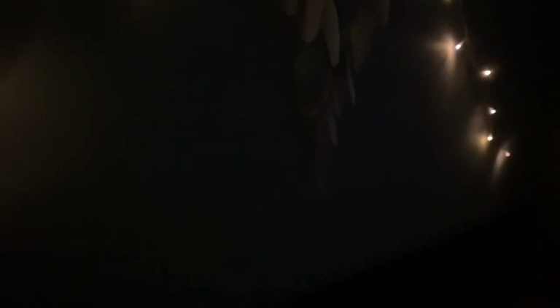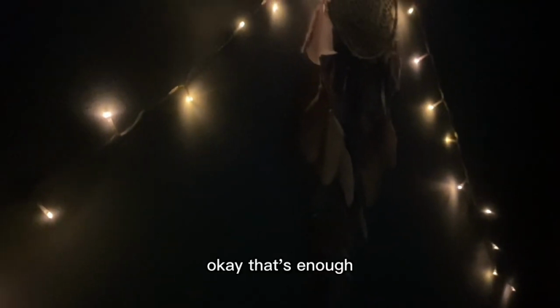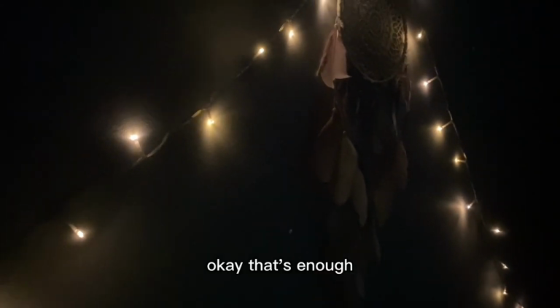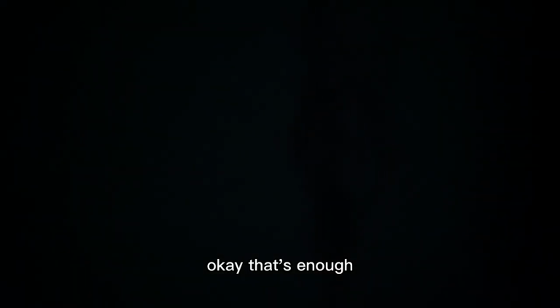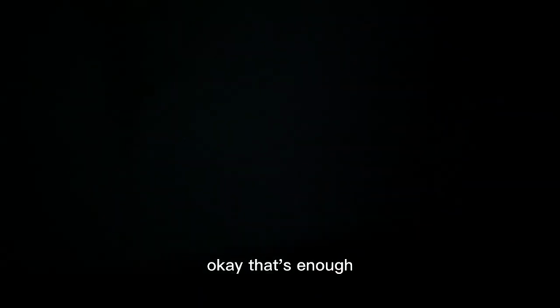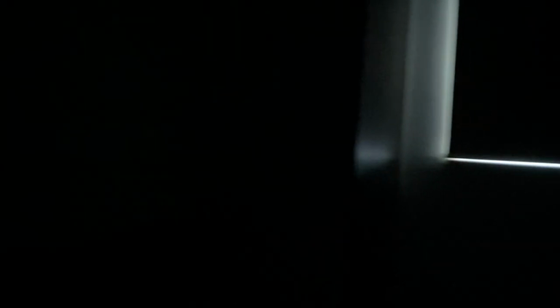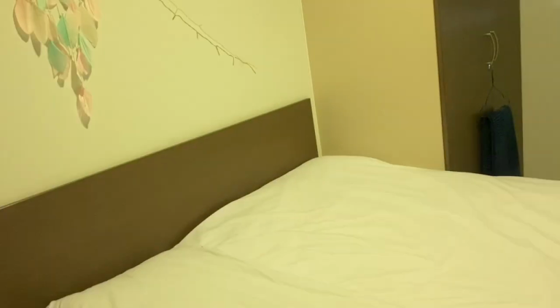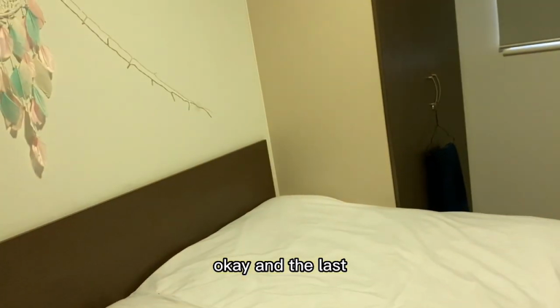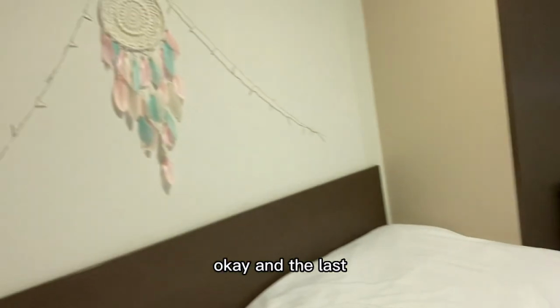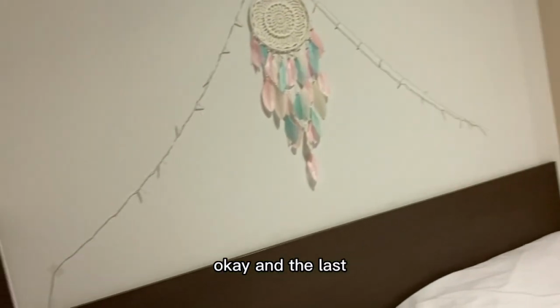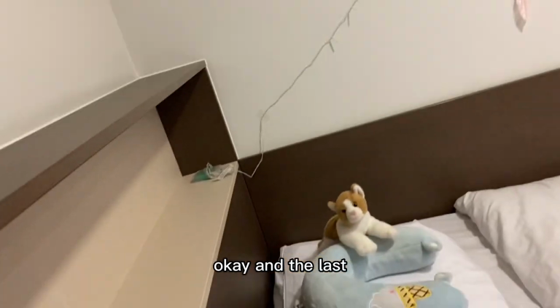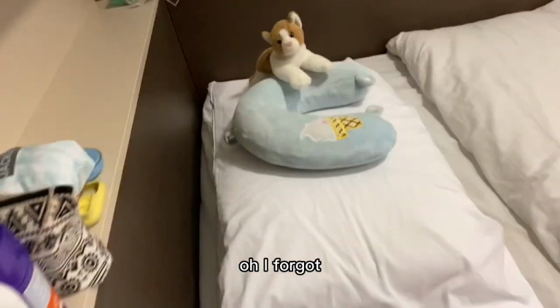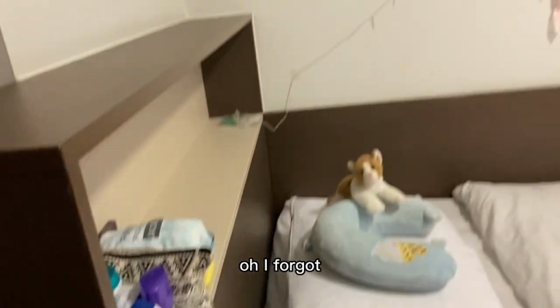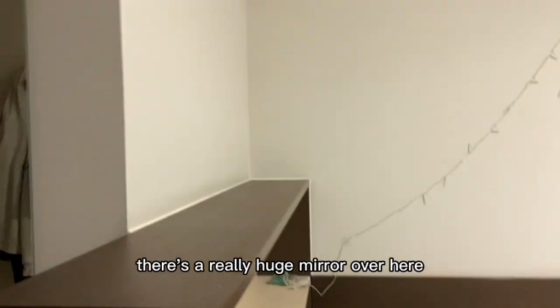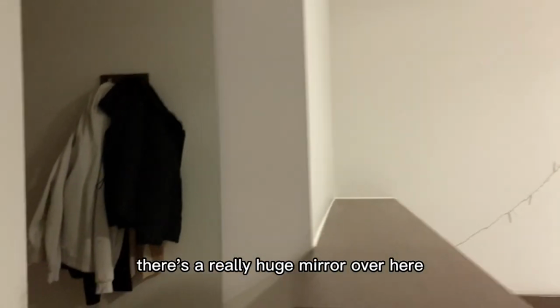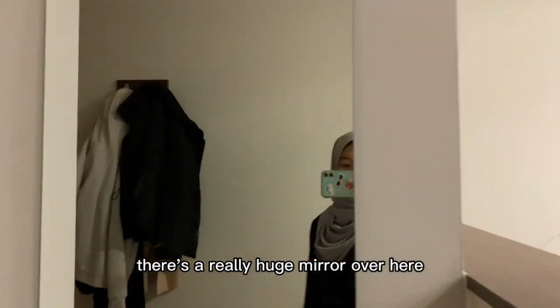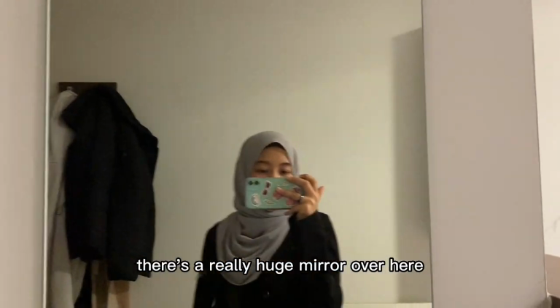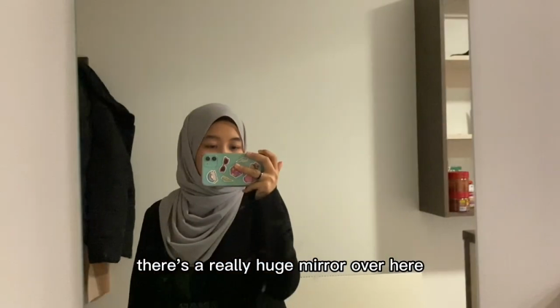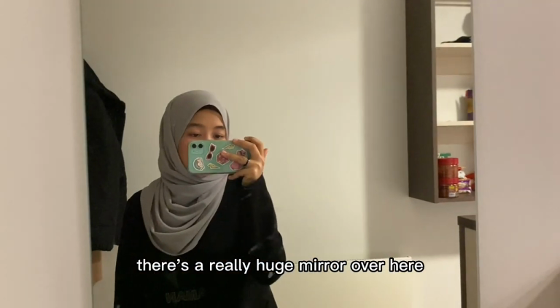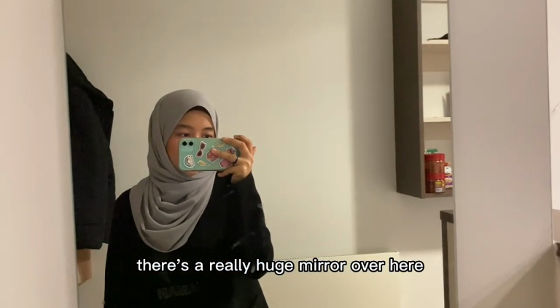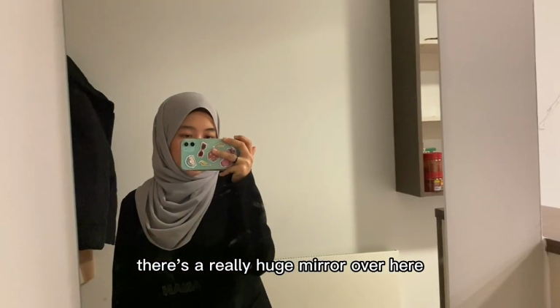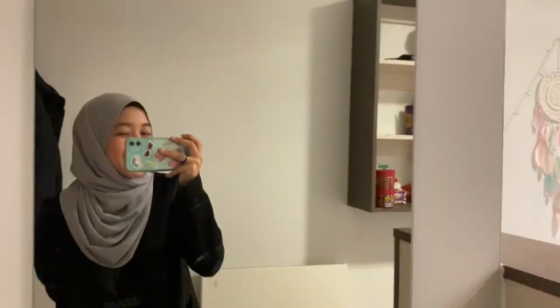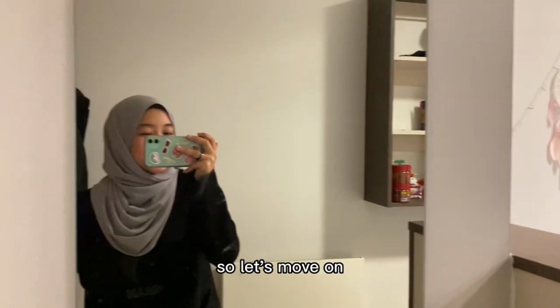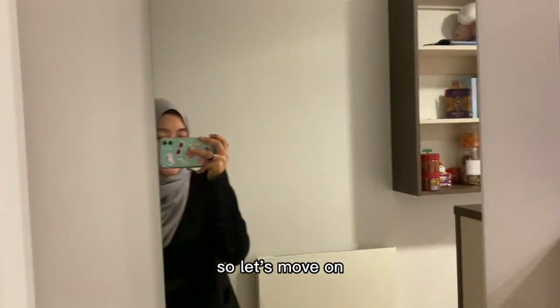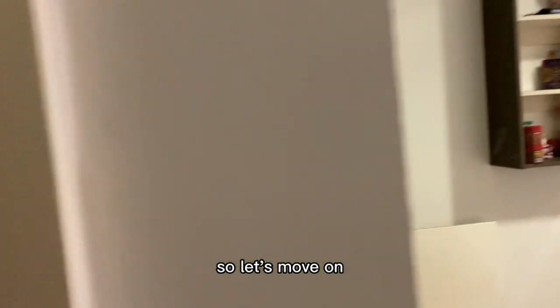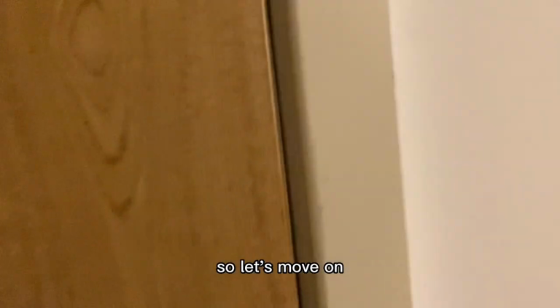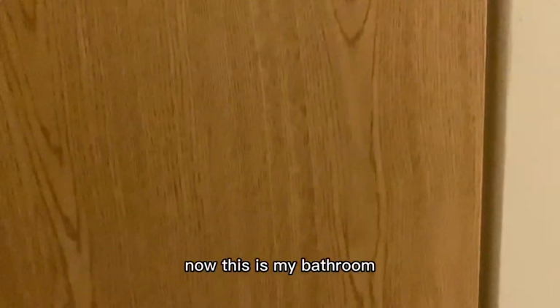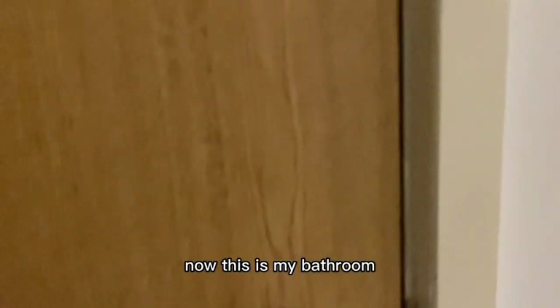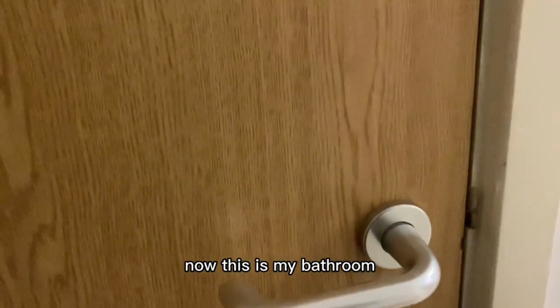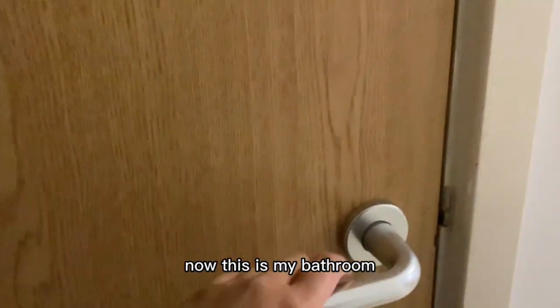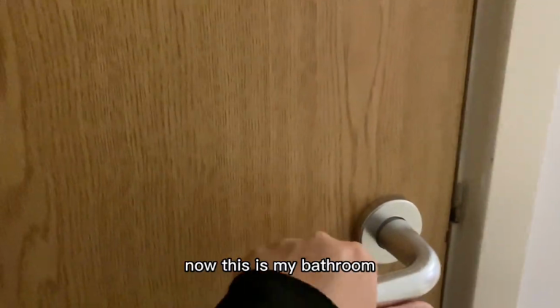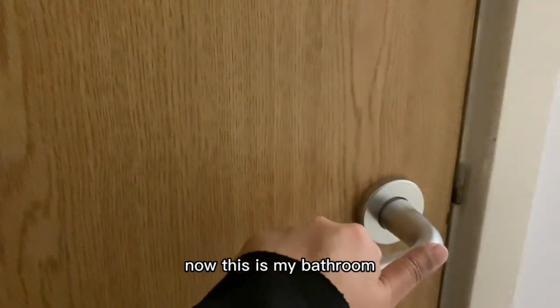Look at that — it looks really romantic. This is how I sleep every night. Okay, that's enough. And the last thing — oh, I forgot — there's a really huge mirror over here.